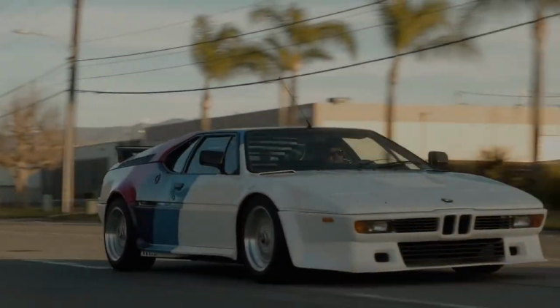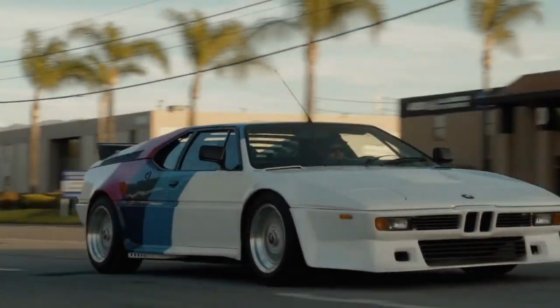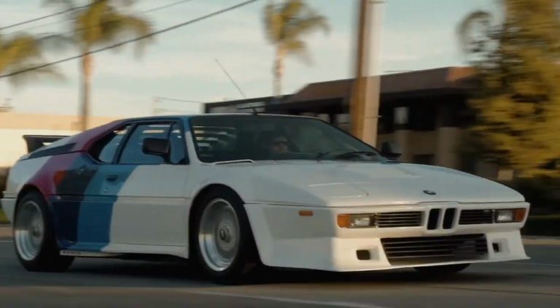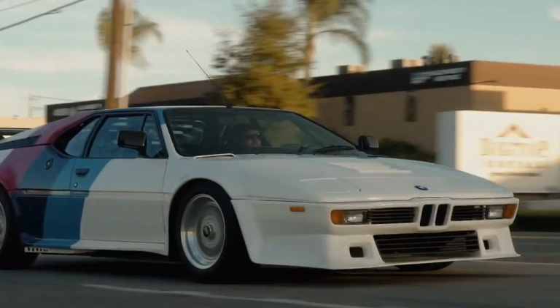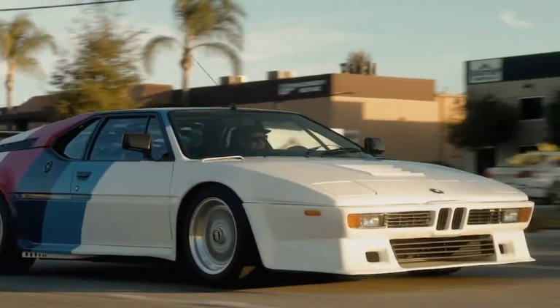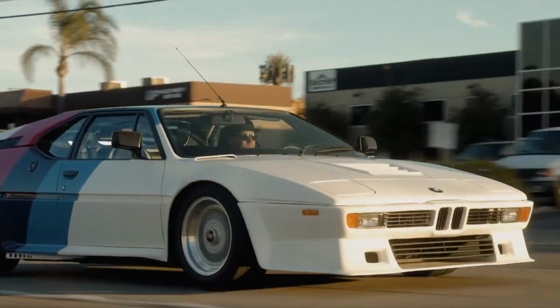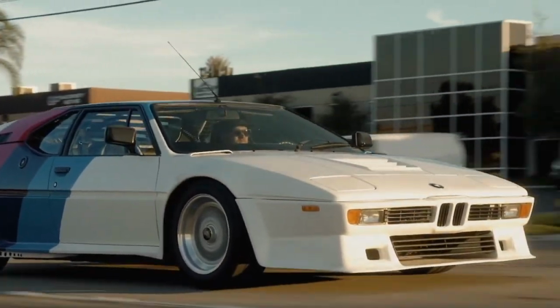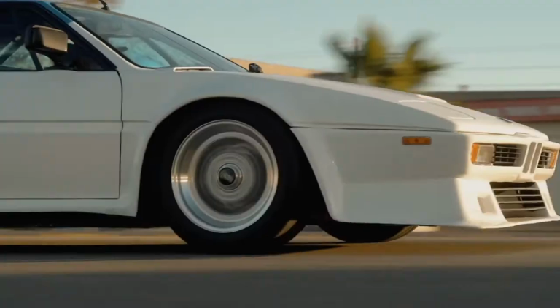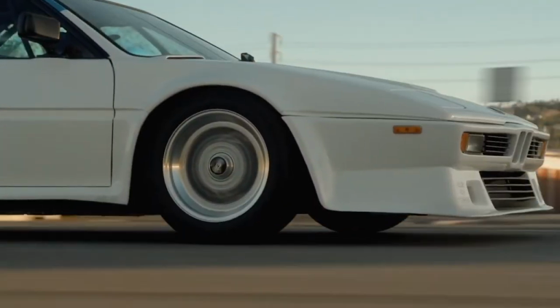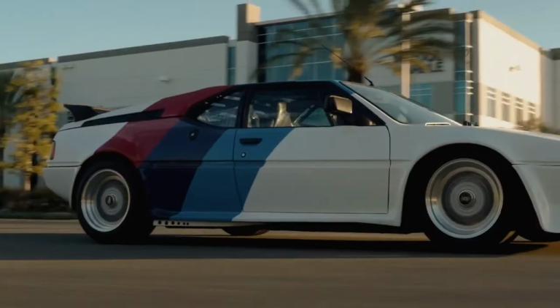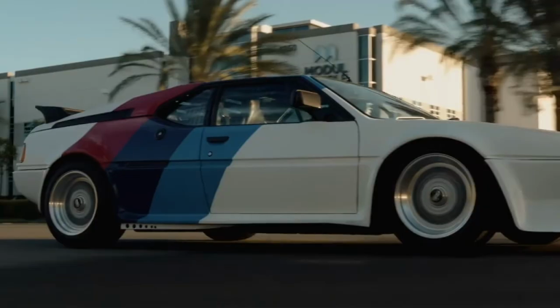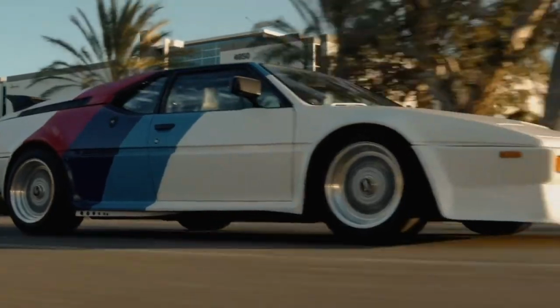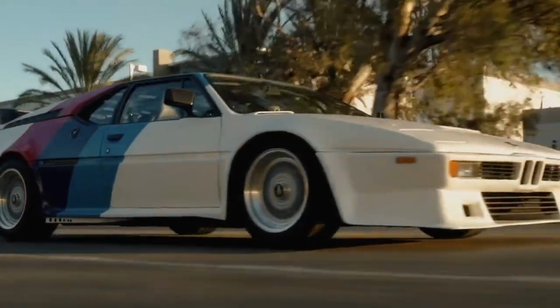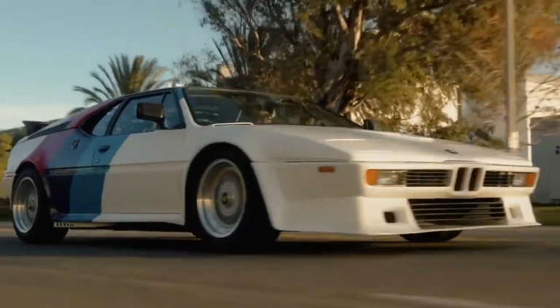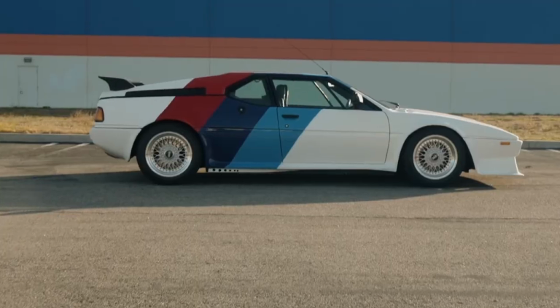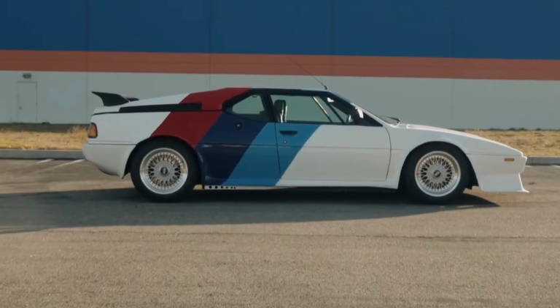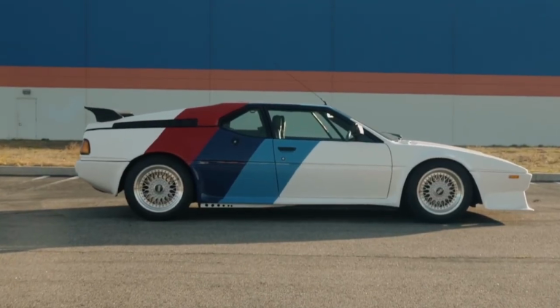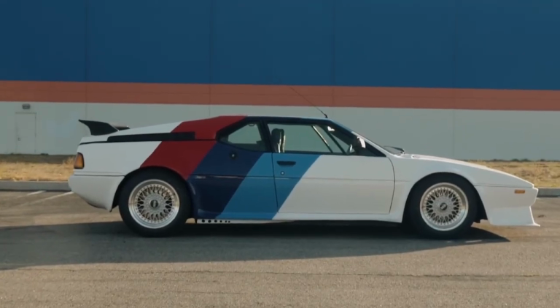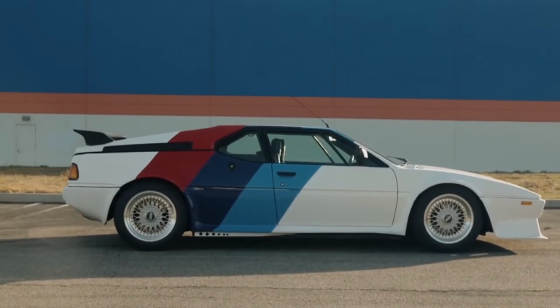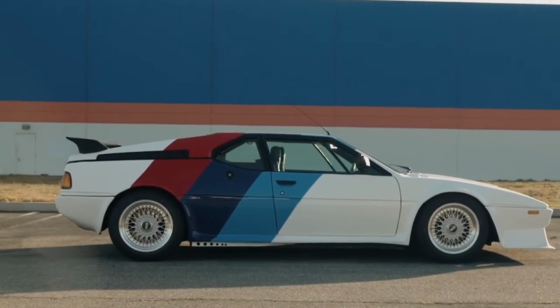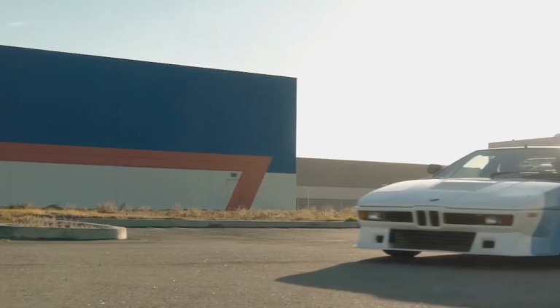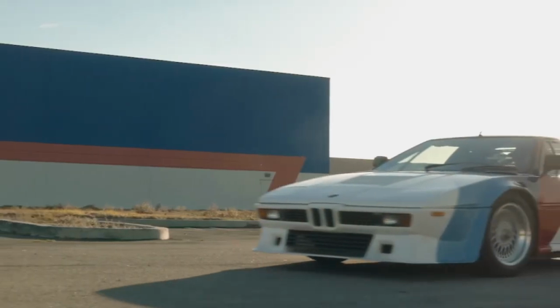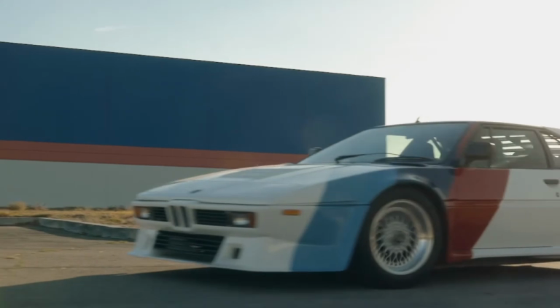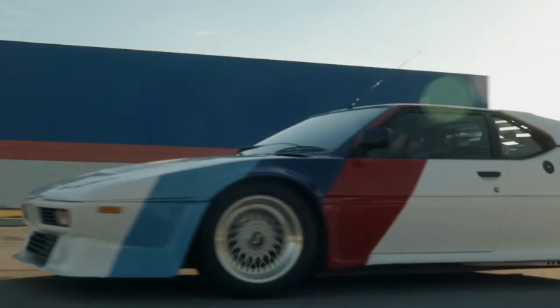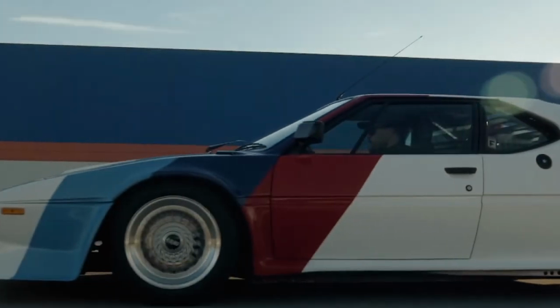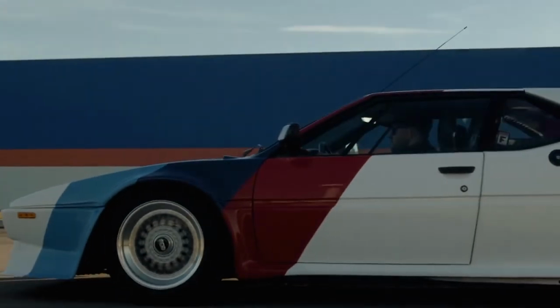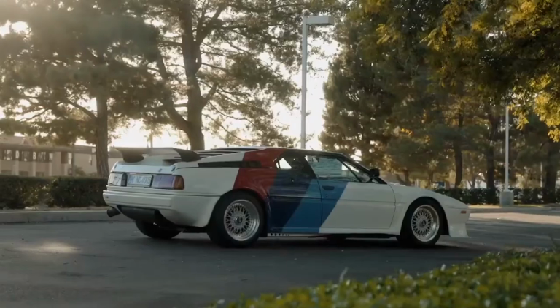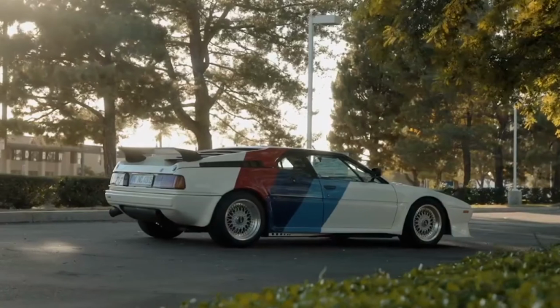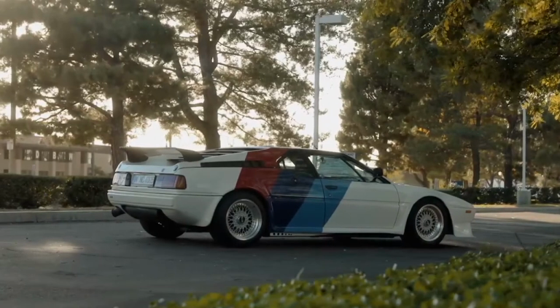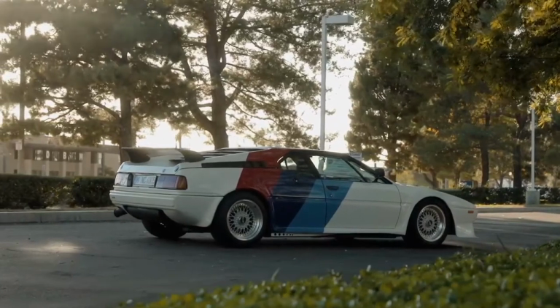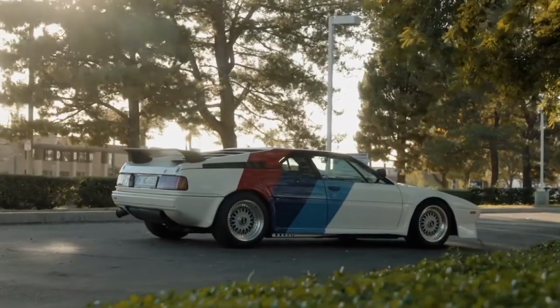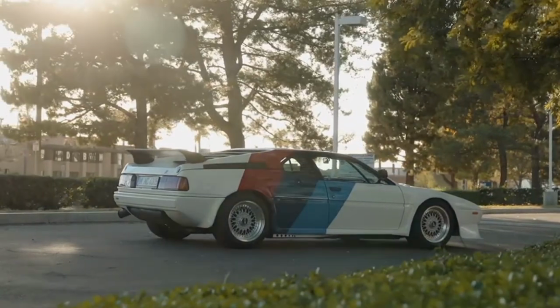The M1 finally seems to be catching the attention of collectors. In February 2021, an AHG M1 with 4,000 miles on the odometer sold on bringatrailer.com for $500,000.